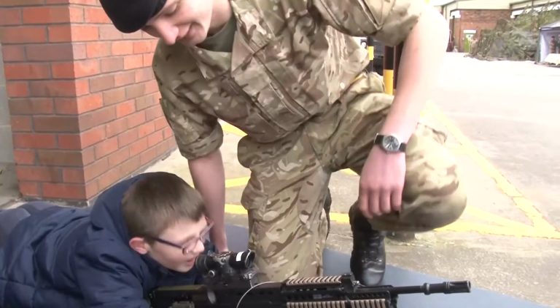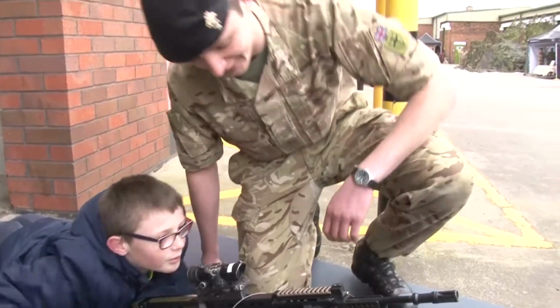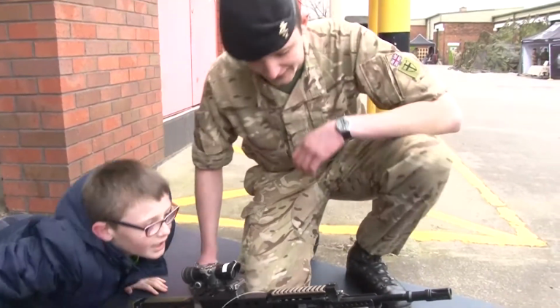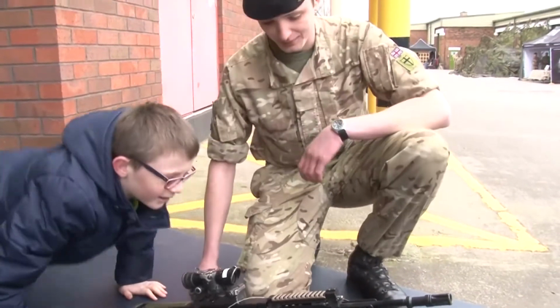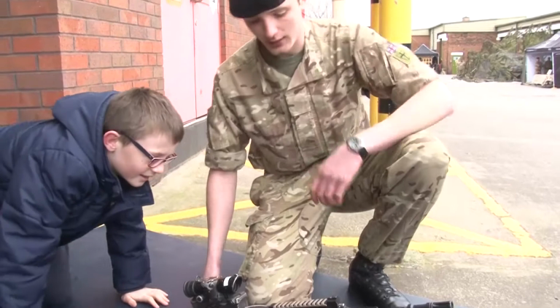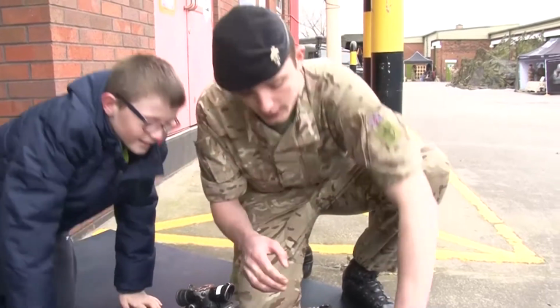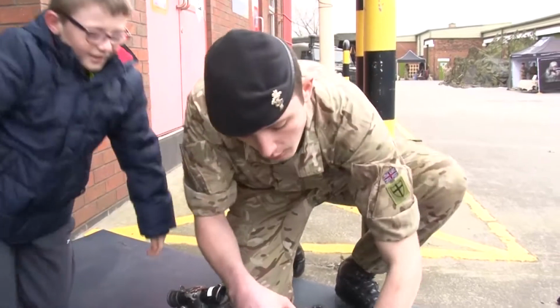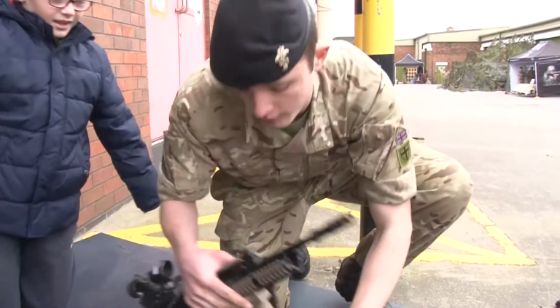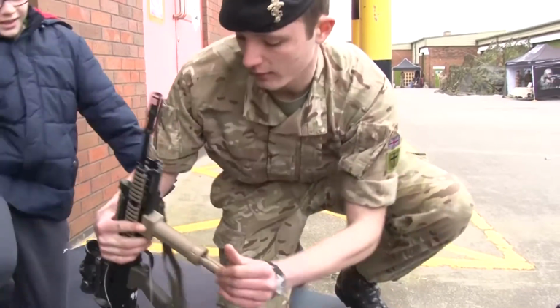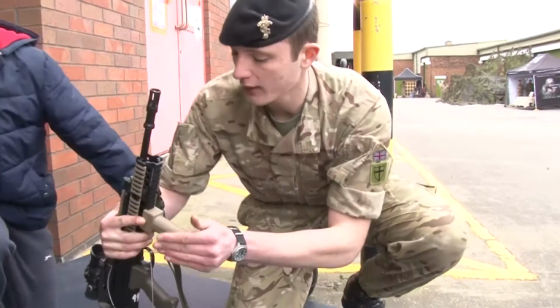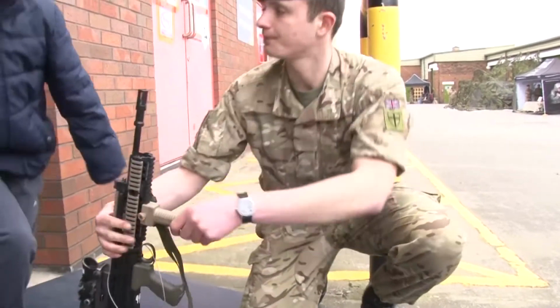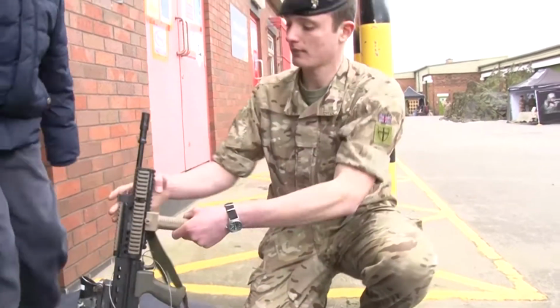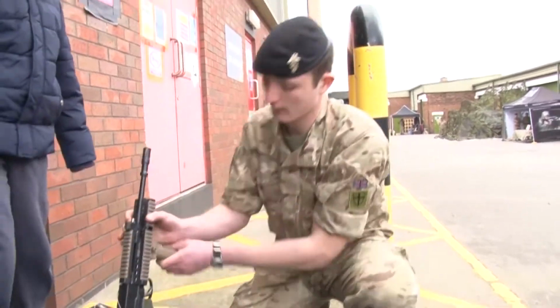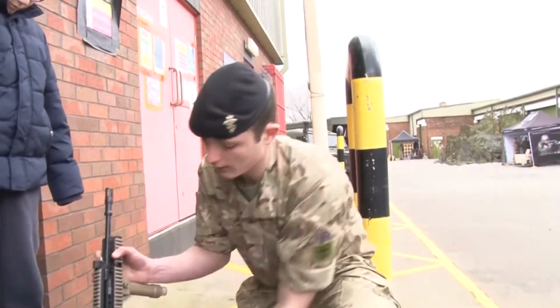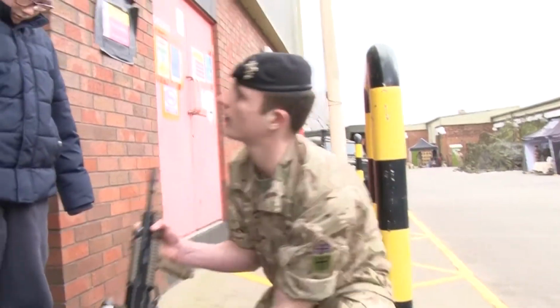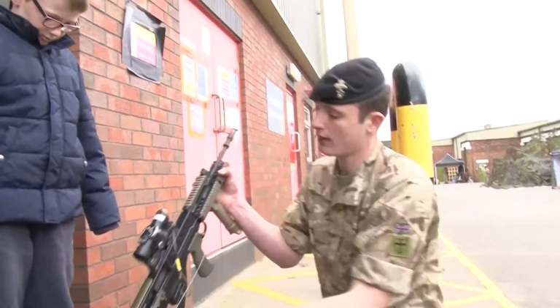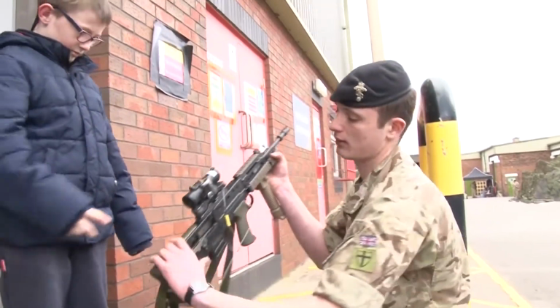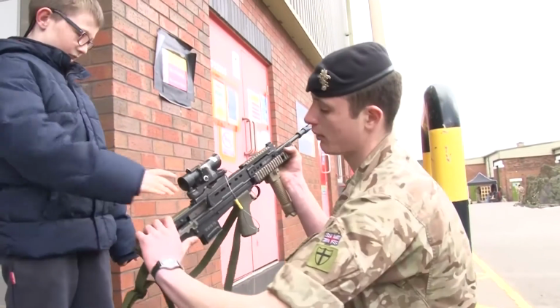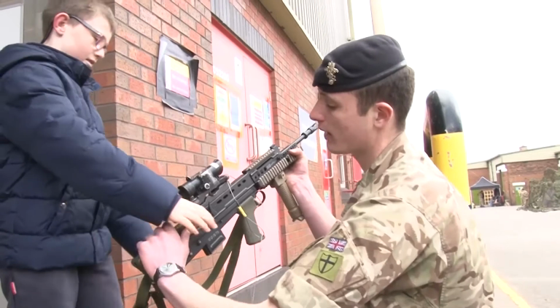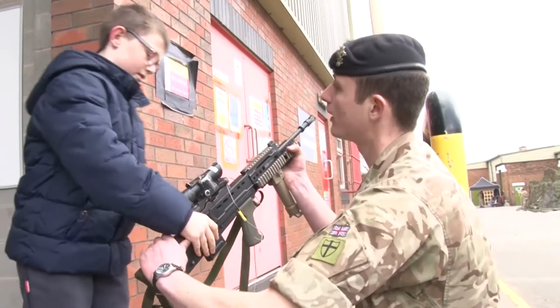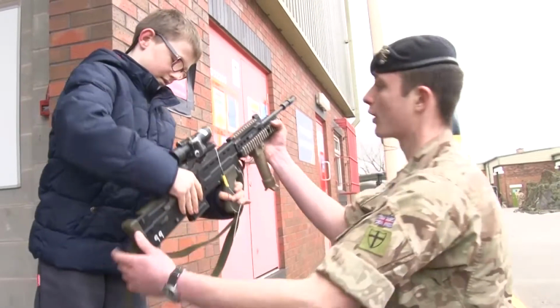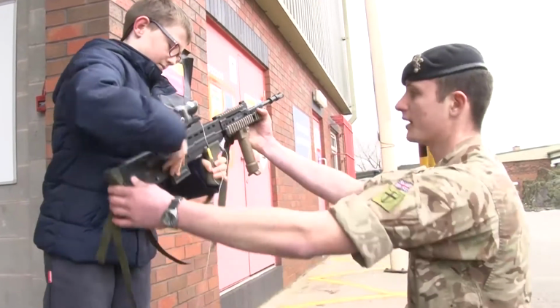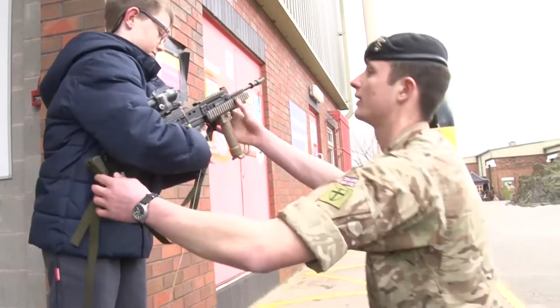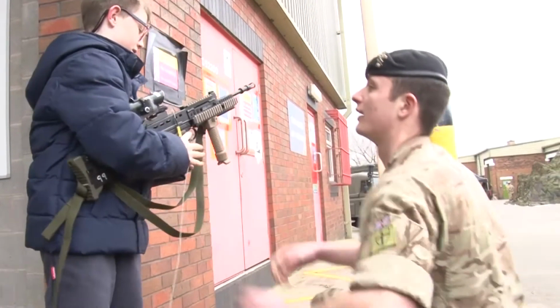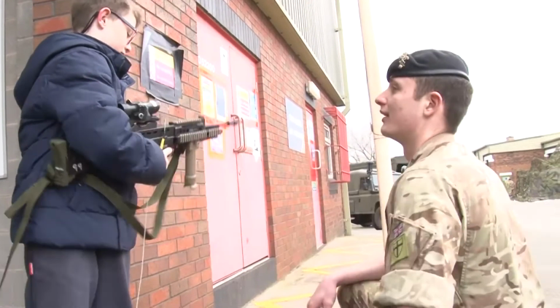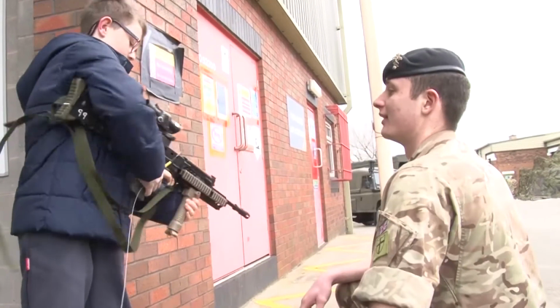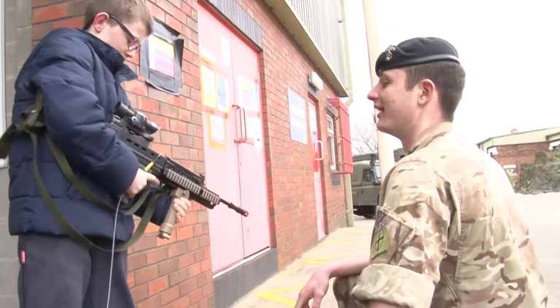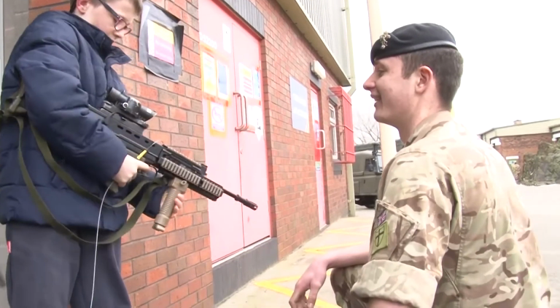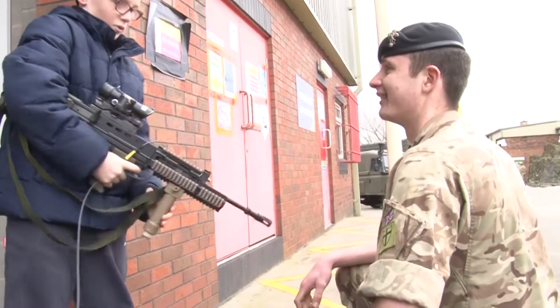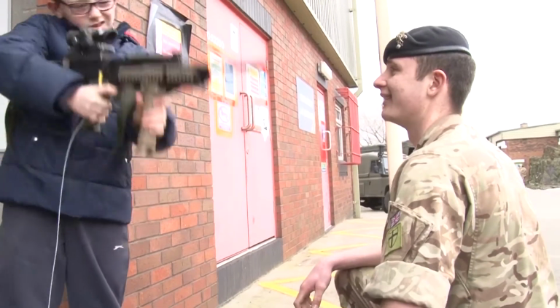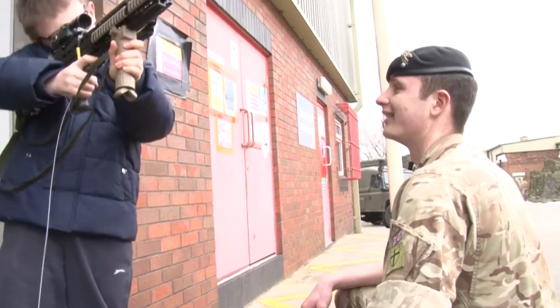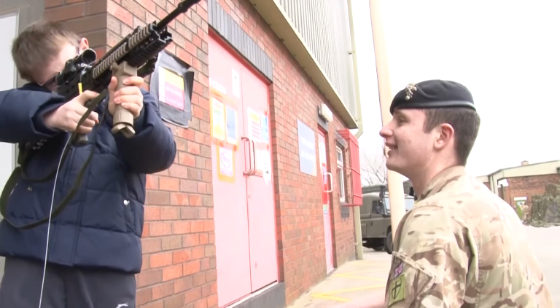More used to playing with a toy gun, under the guidance of an experienced soldier, this youngster has a chance to see something a little bit more realistic at 75 Engineer Regiment's open day.